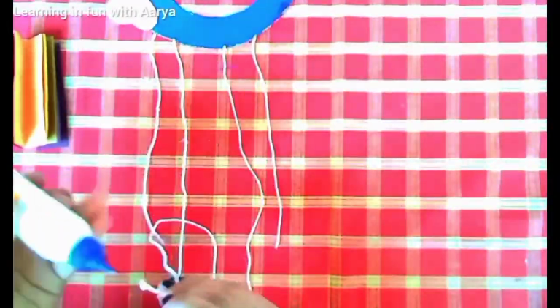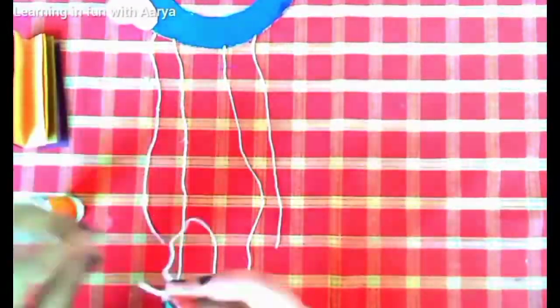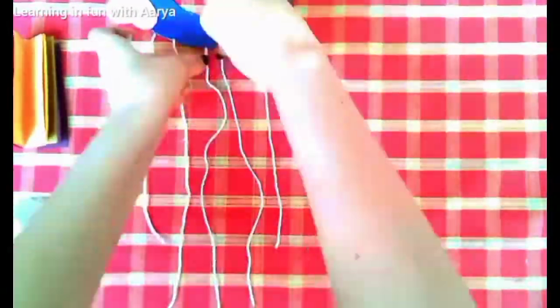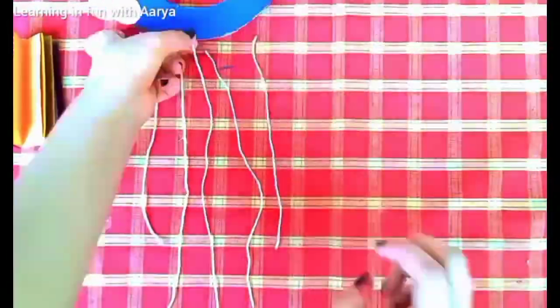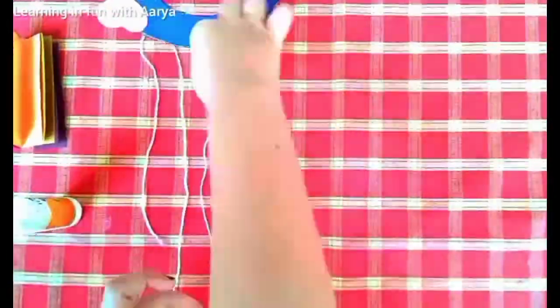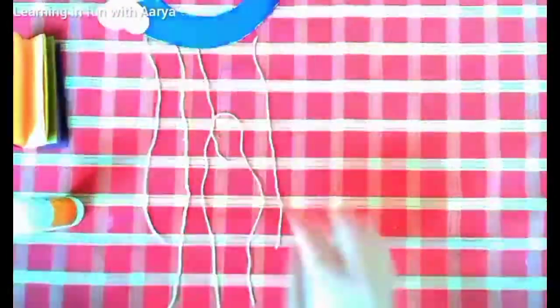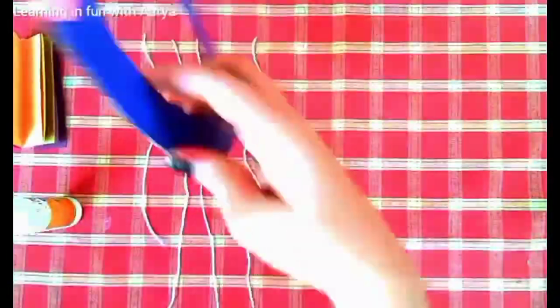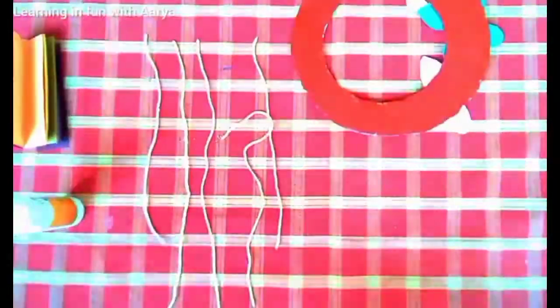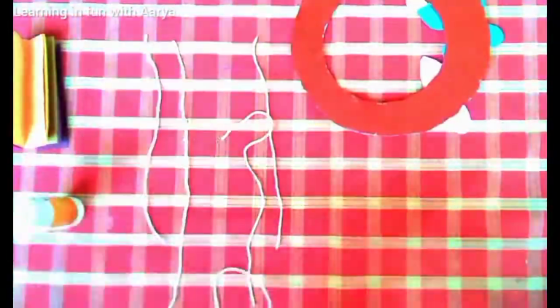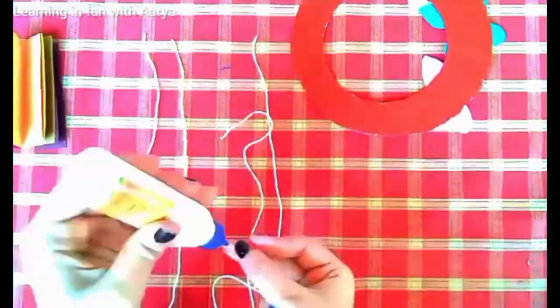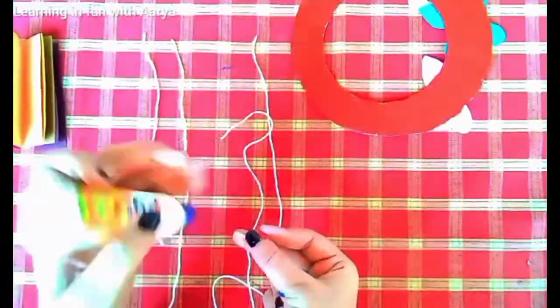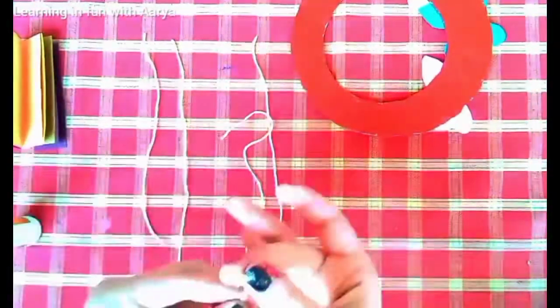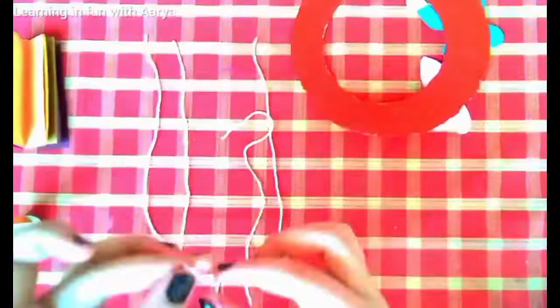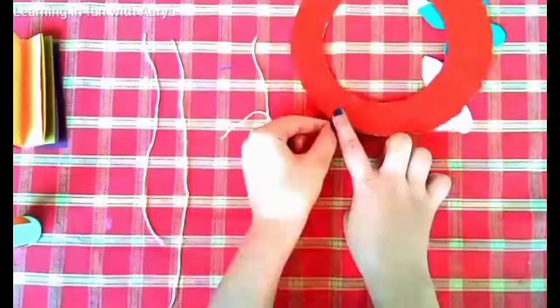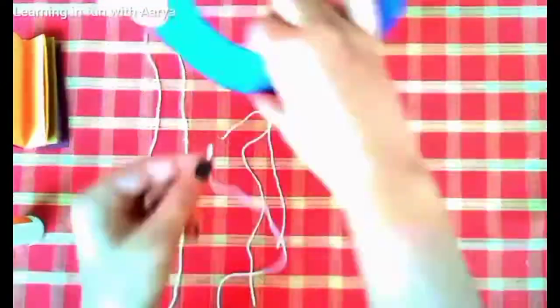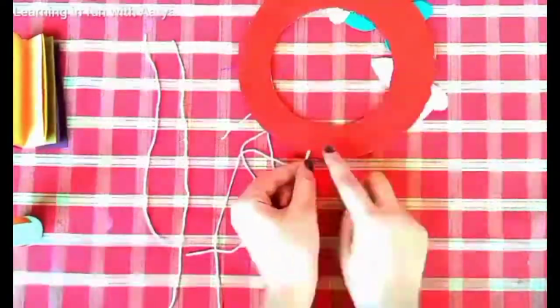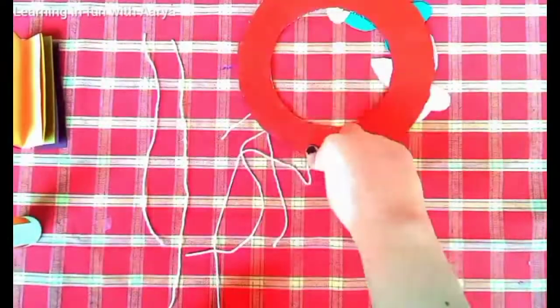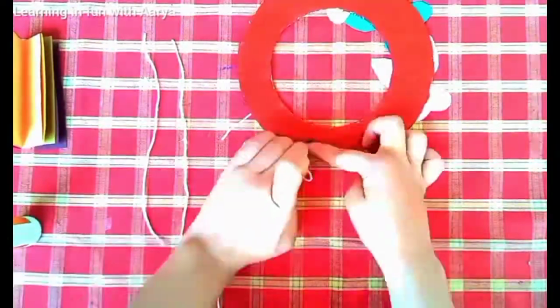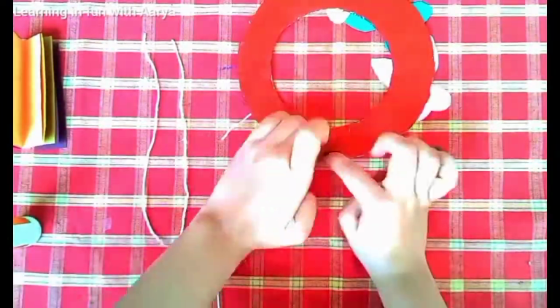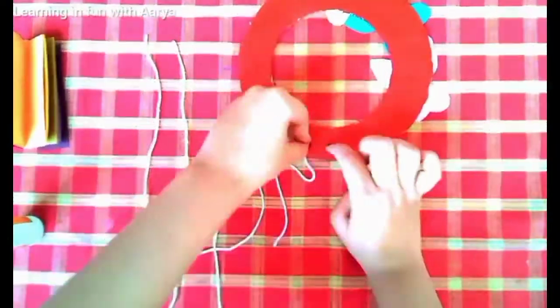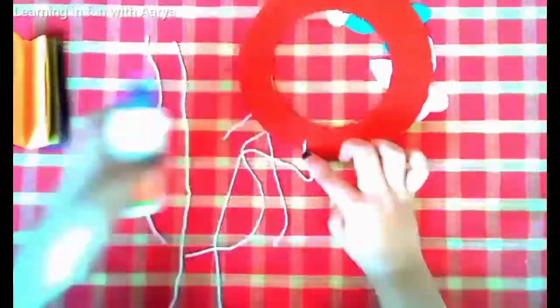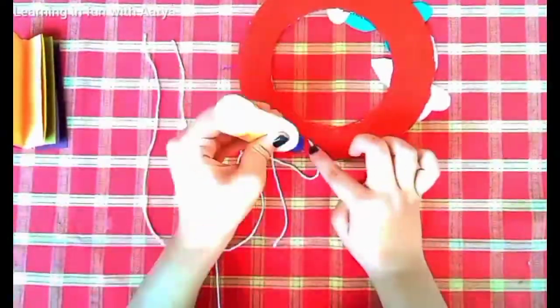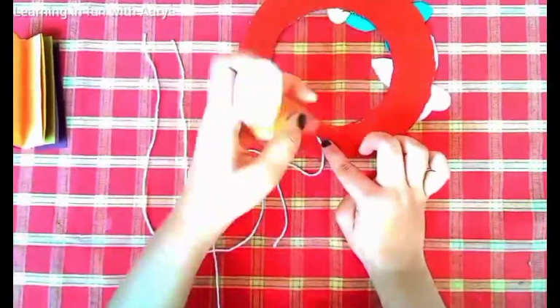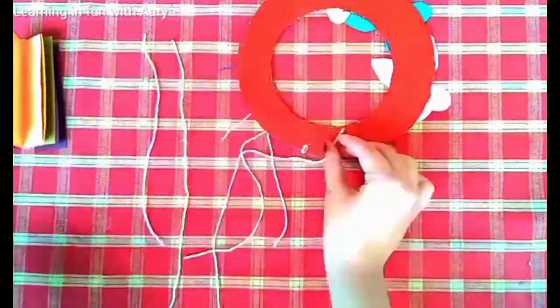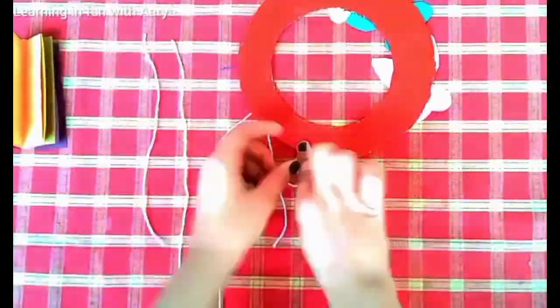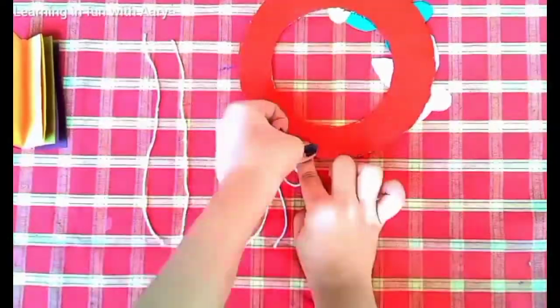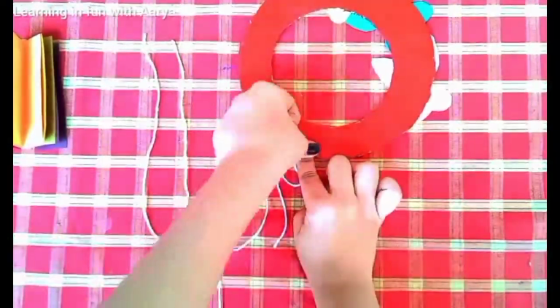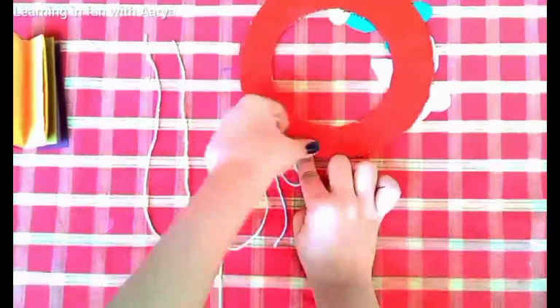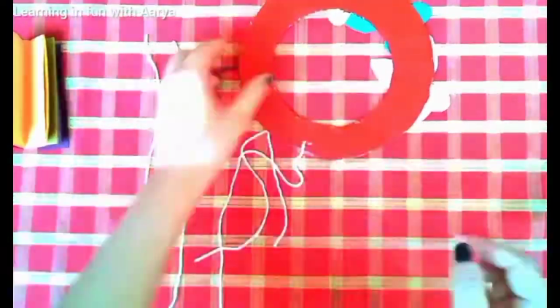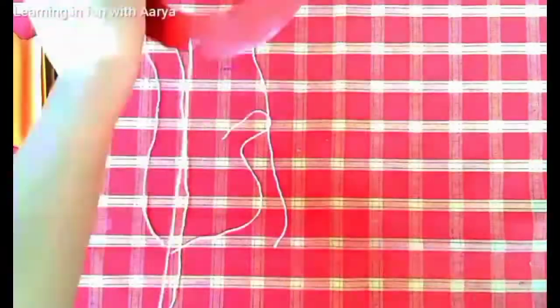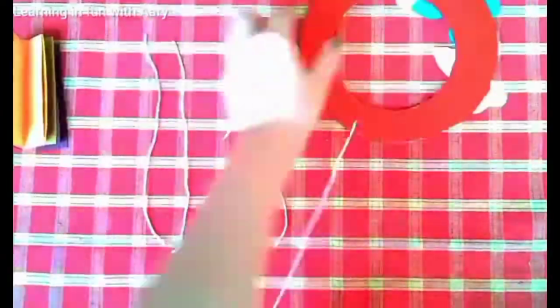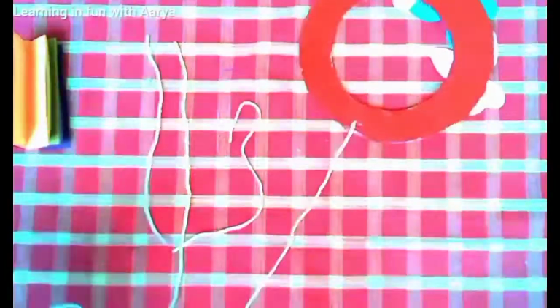Stick them at the back side so that they won't be visible at the front side.